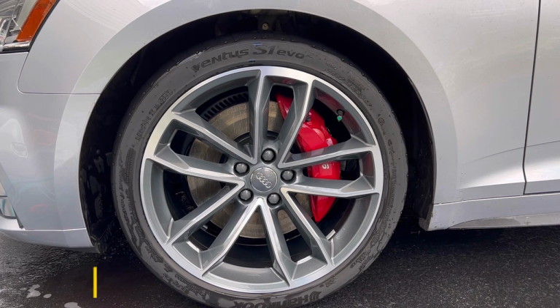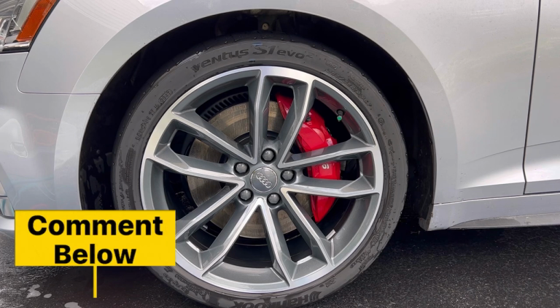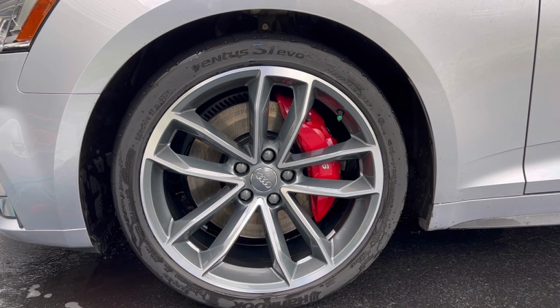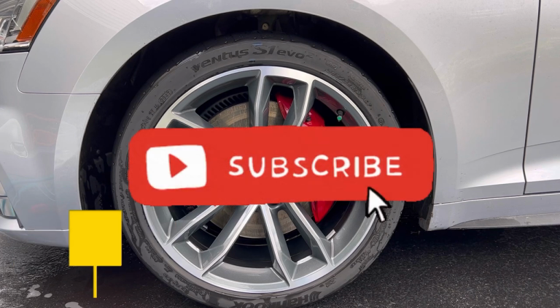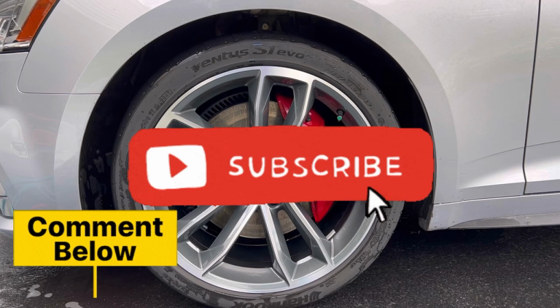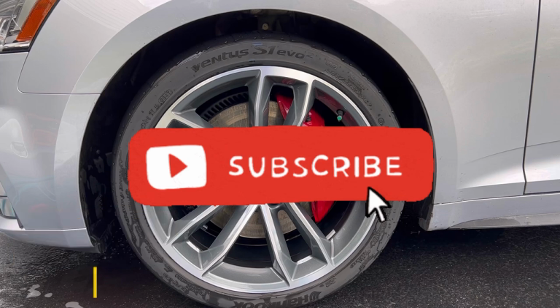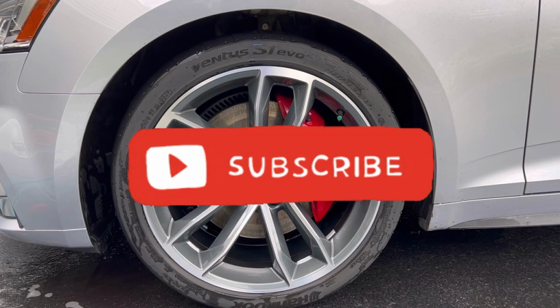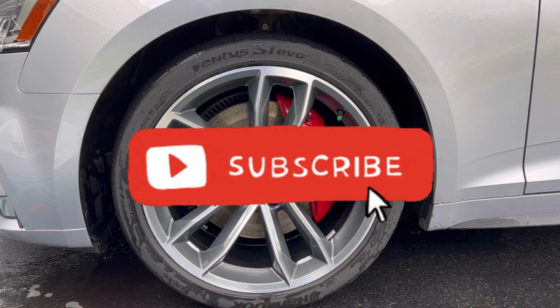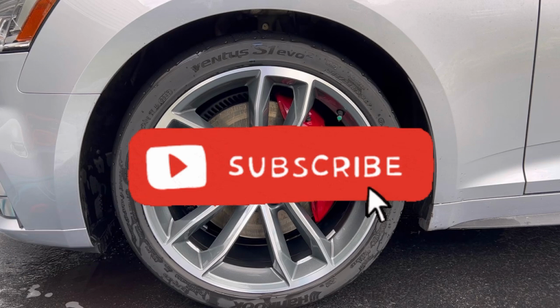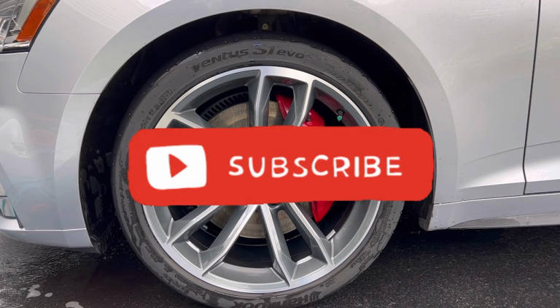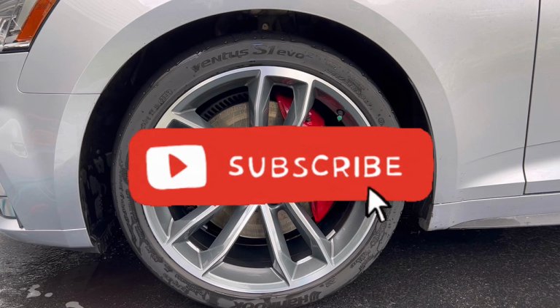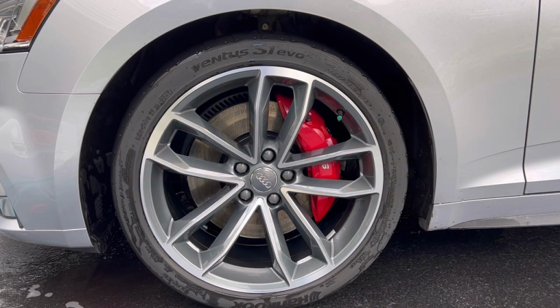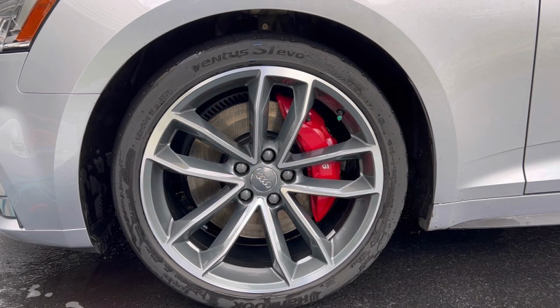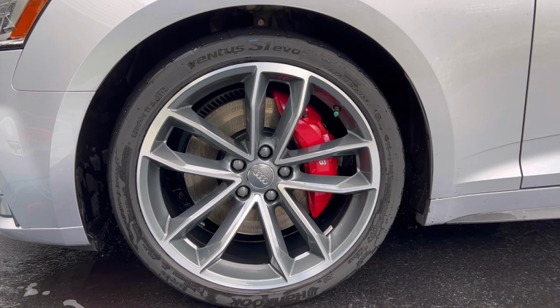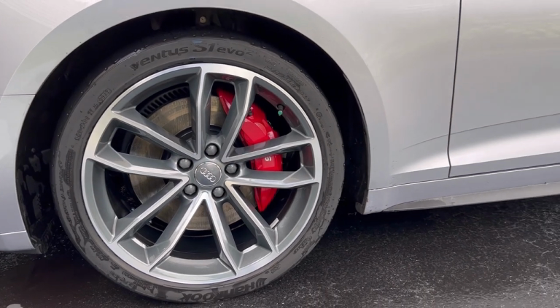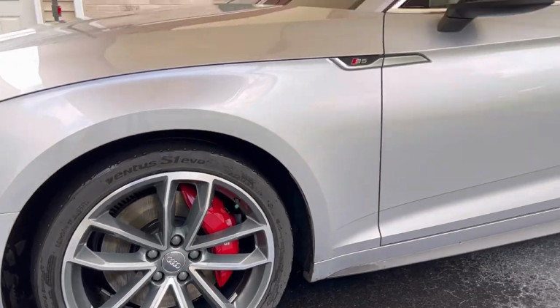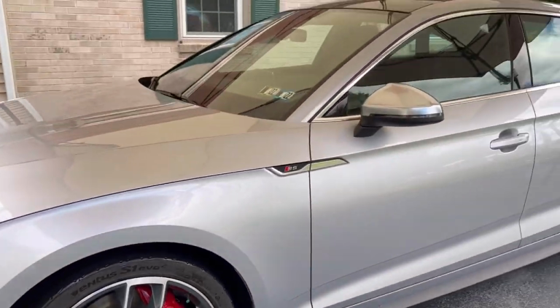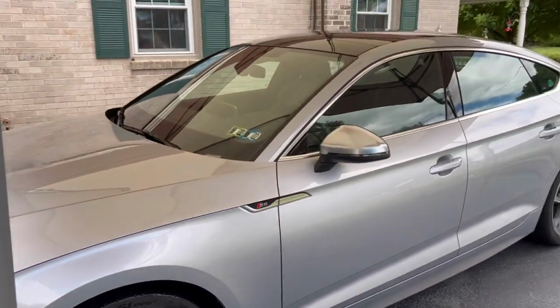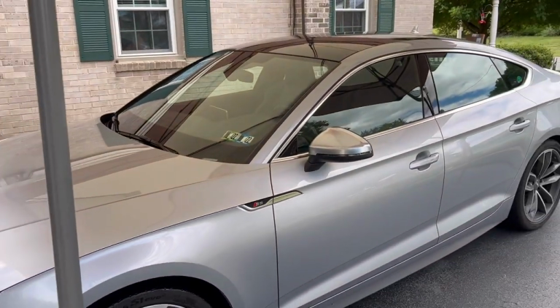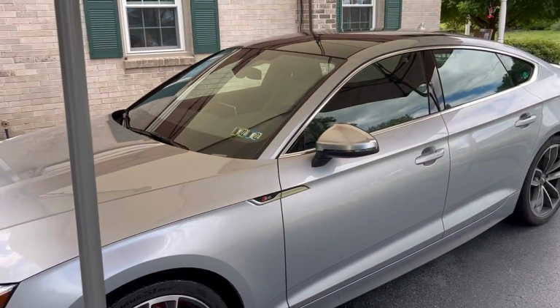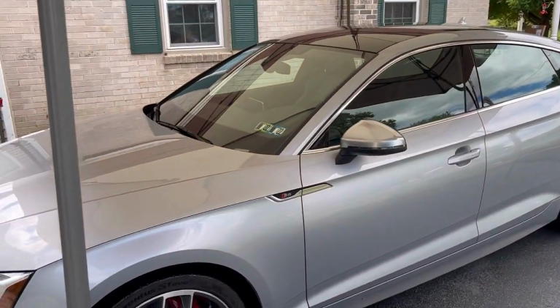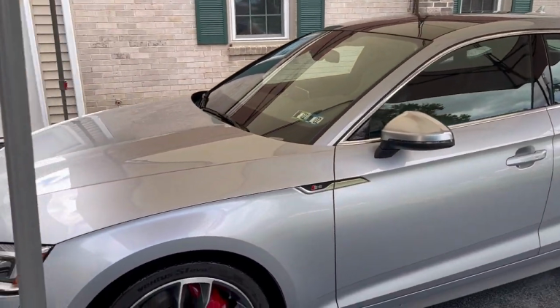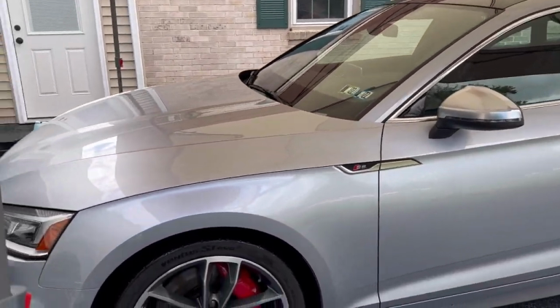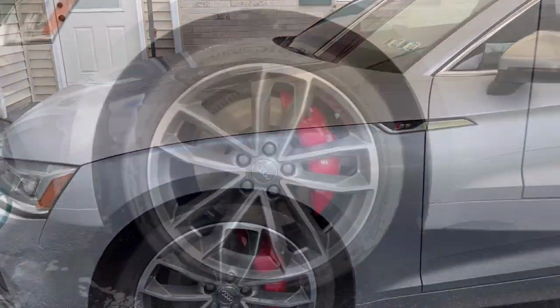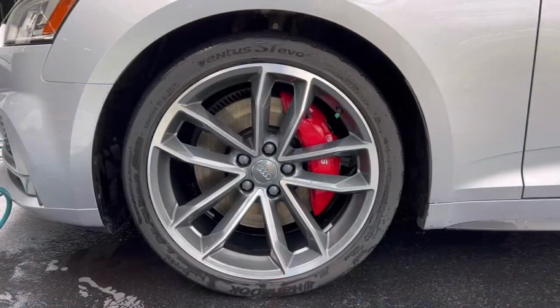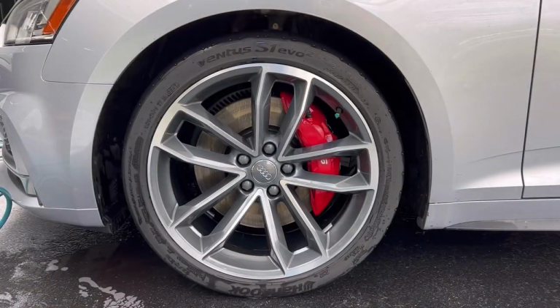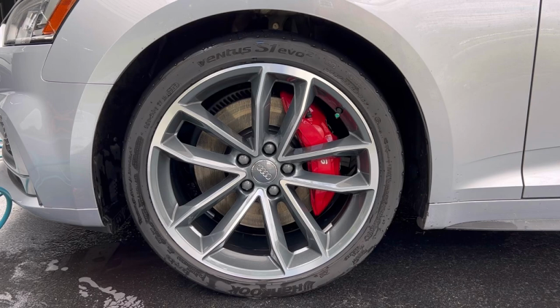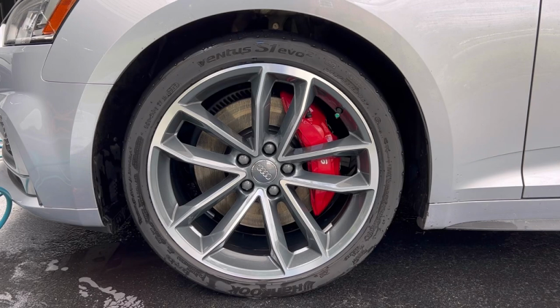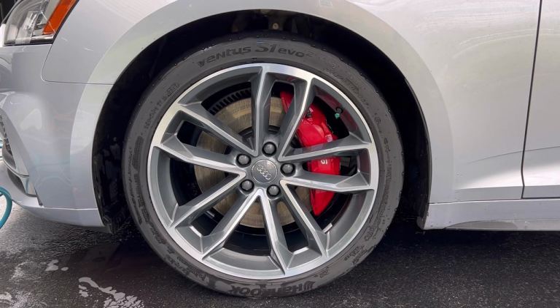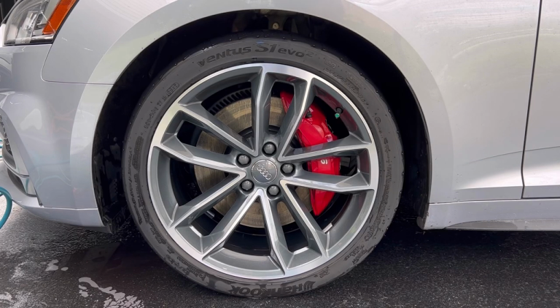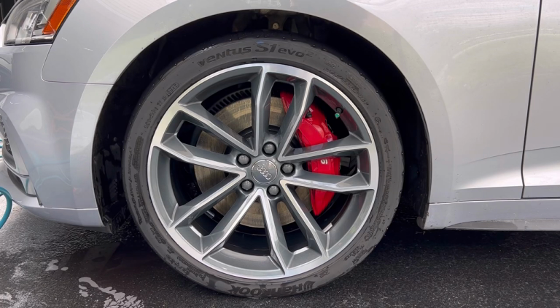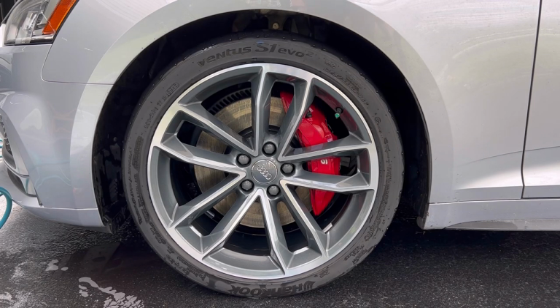Let us know what you think in the comments down below, as well as any other products you'd like to see demonstrations of. We're going to keep moving on this detail — we've got a lot of work to do exterior-wise. This is a beautiful car, beautiful day. Thanks for tuning in, we'll see you in the next video.